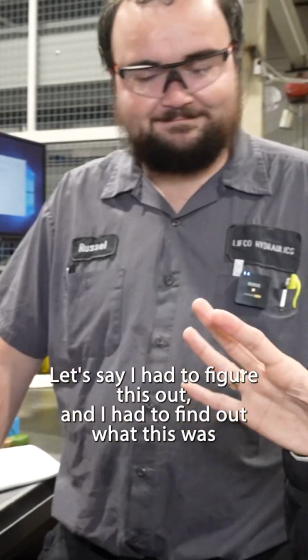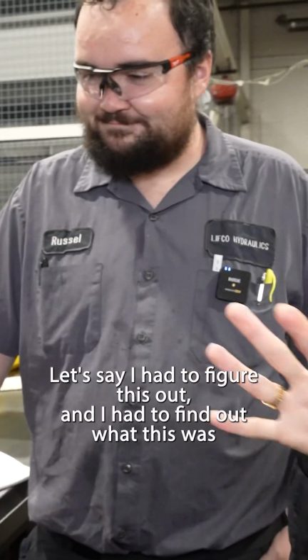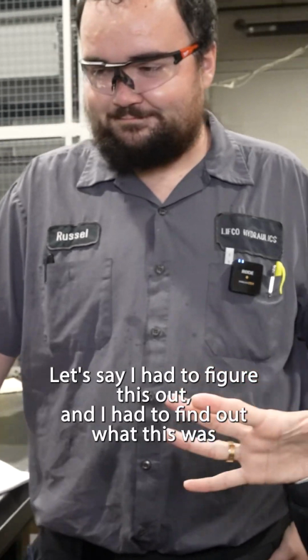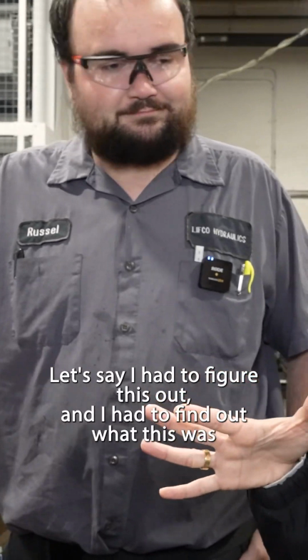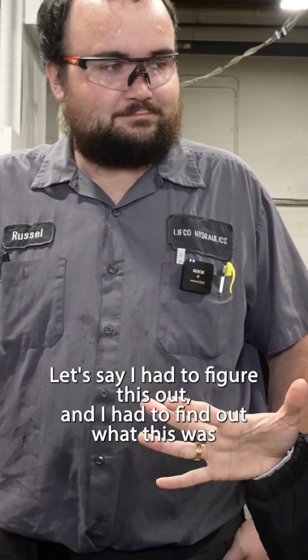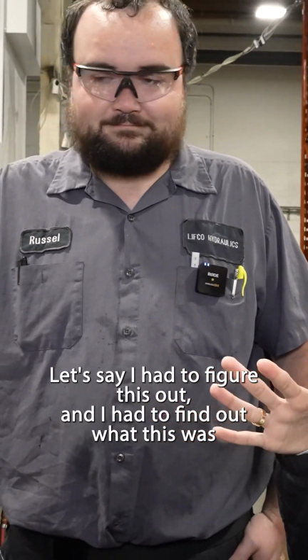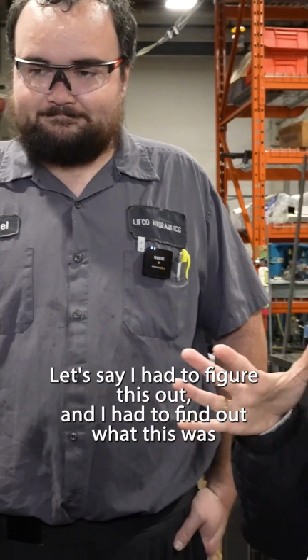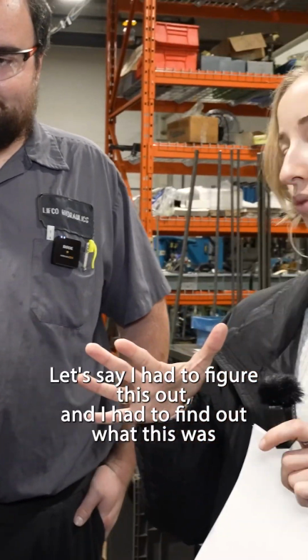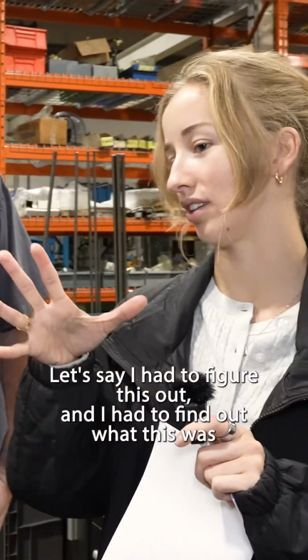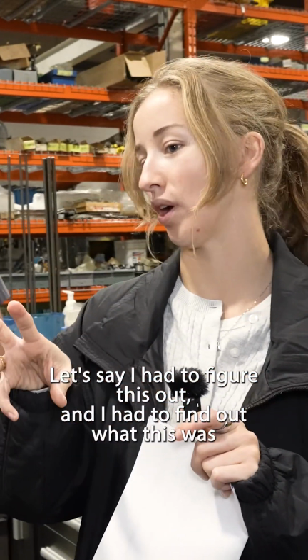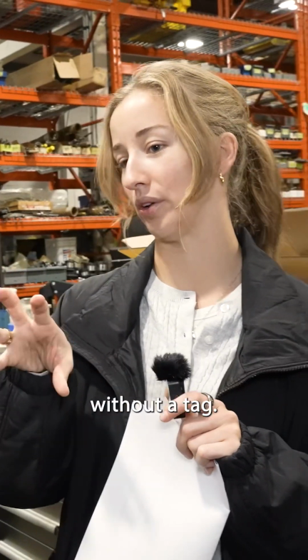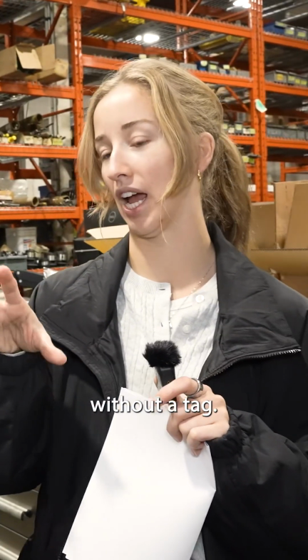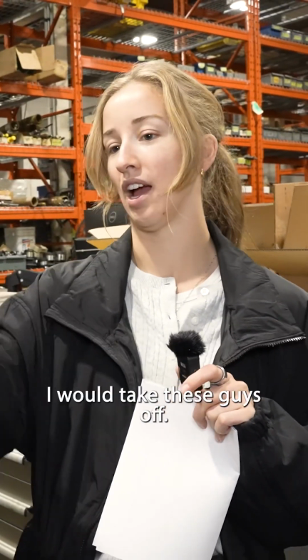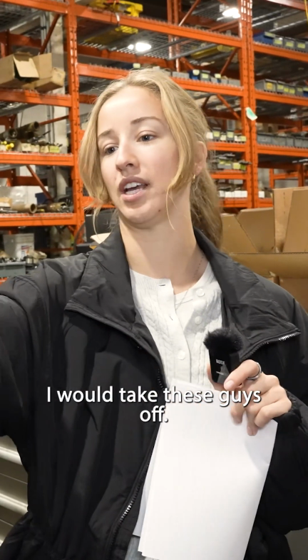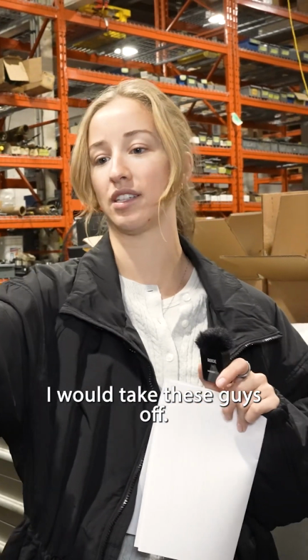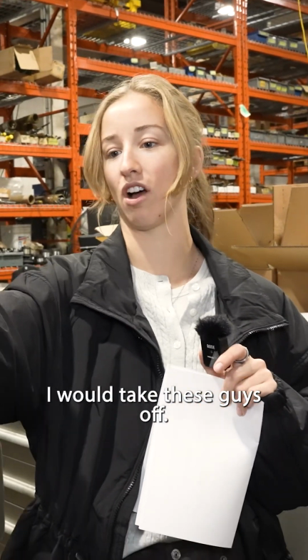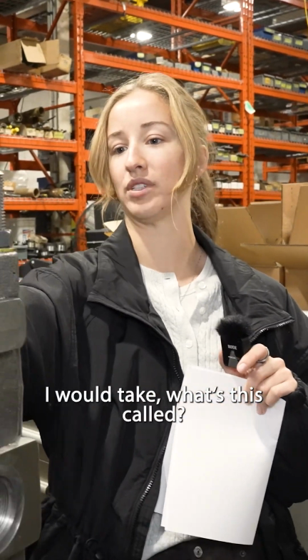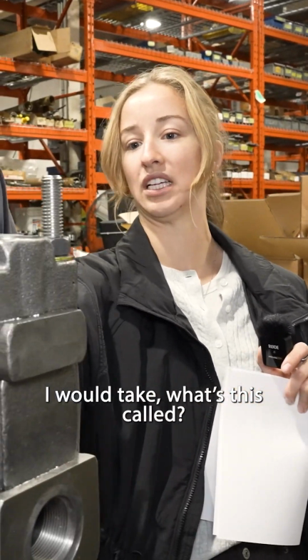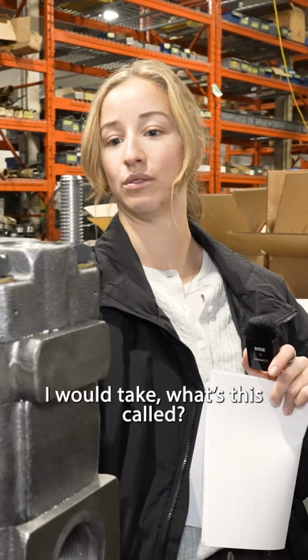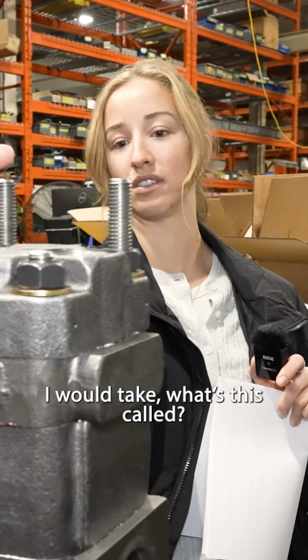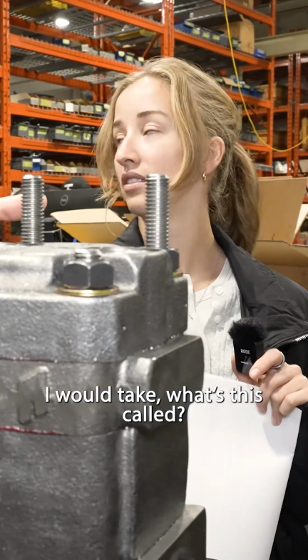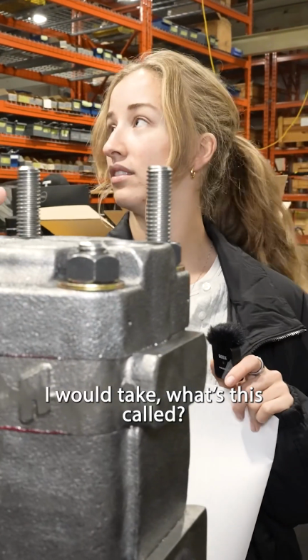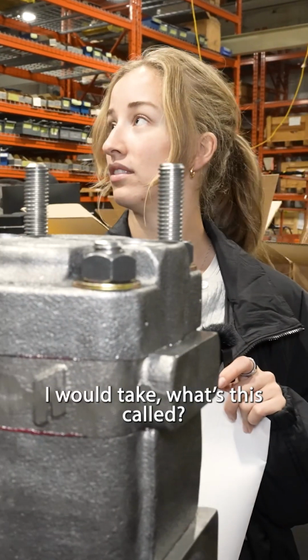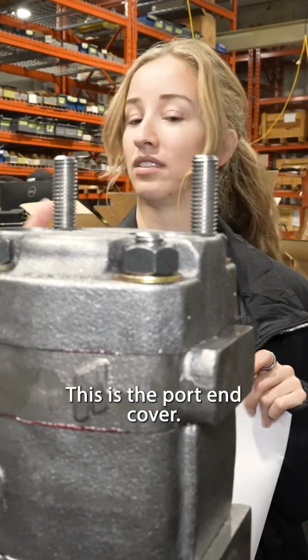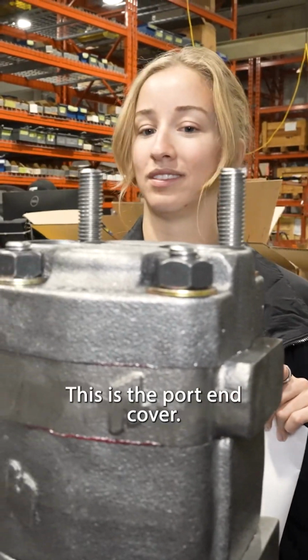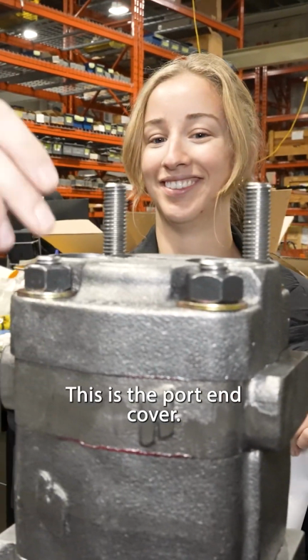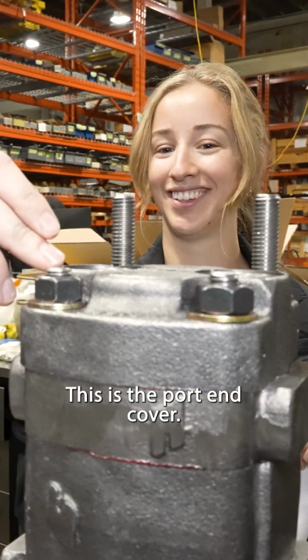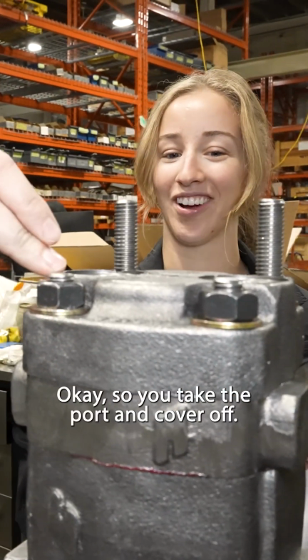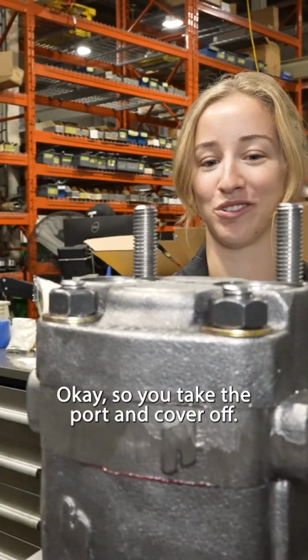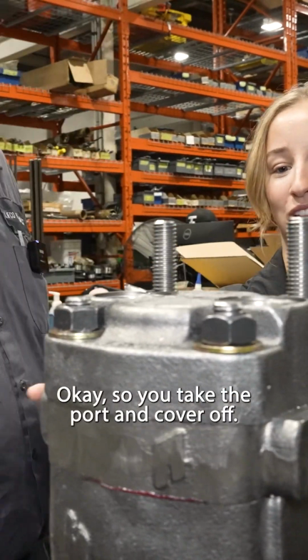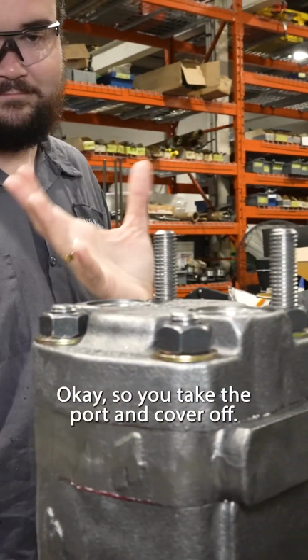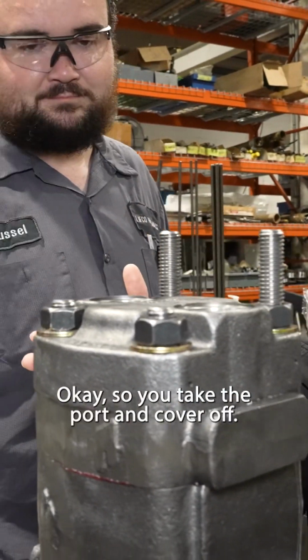If I had to figure out what this was without a tag, I would take these off — what's this called? This is the port end cover. So you take the port end cover off.